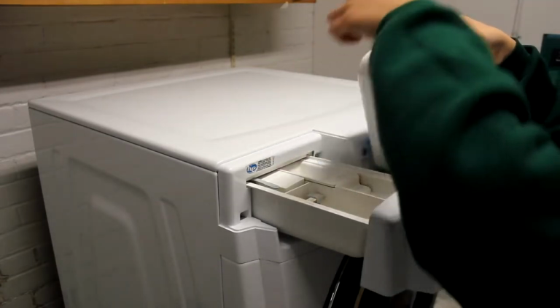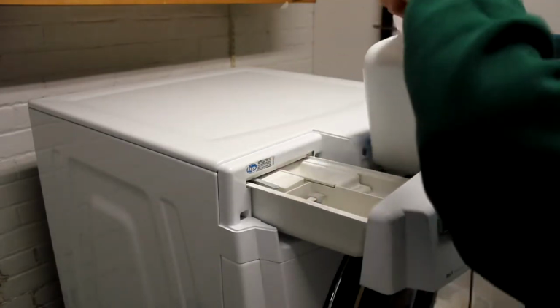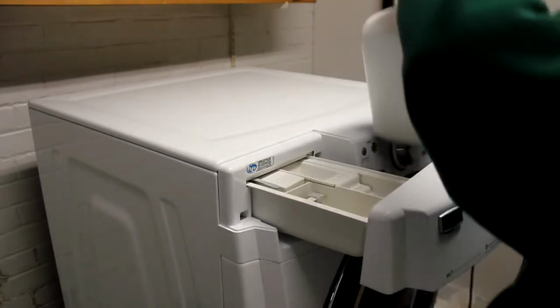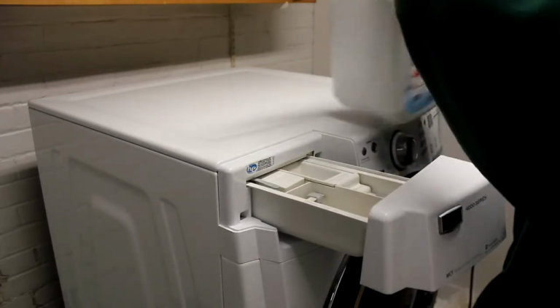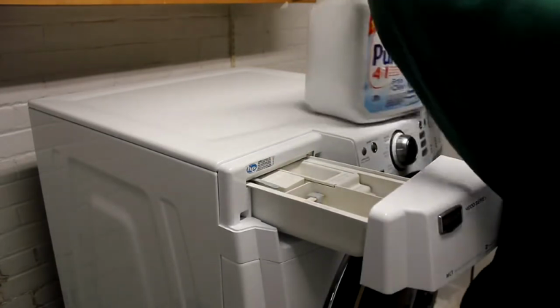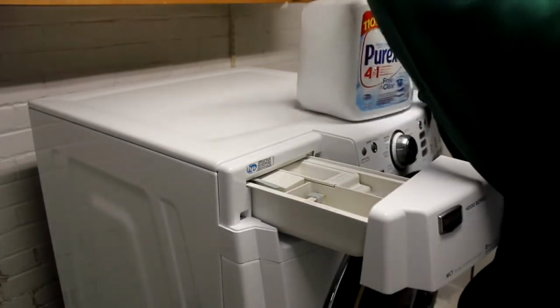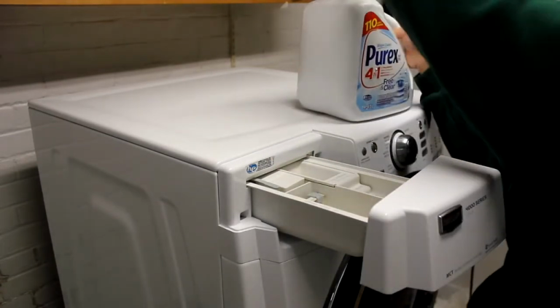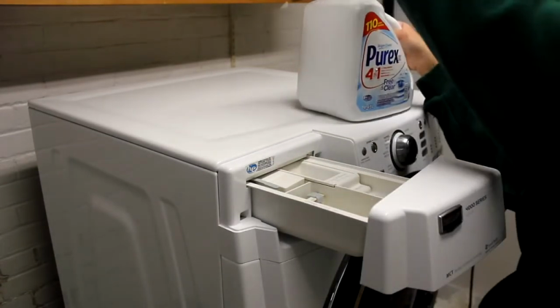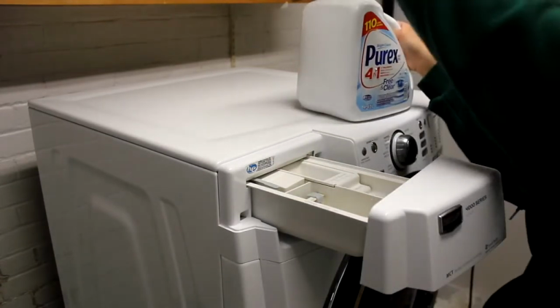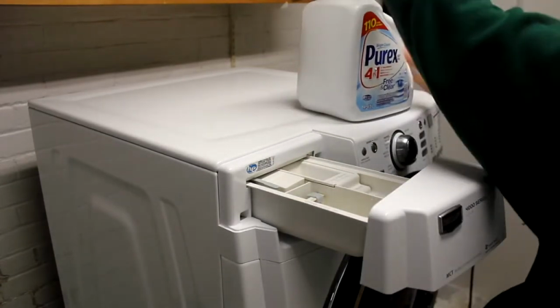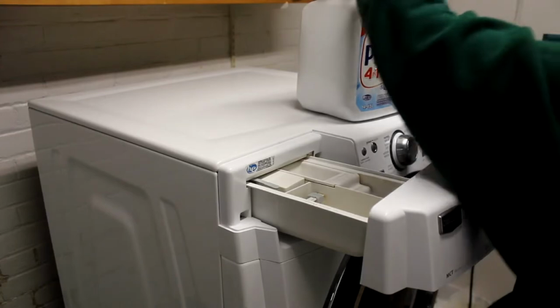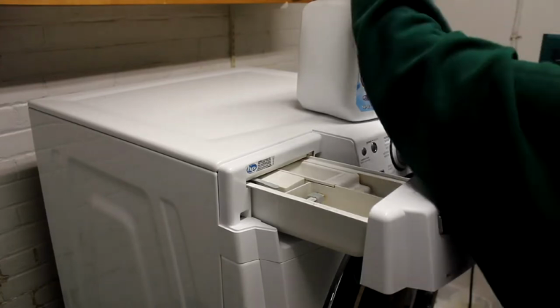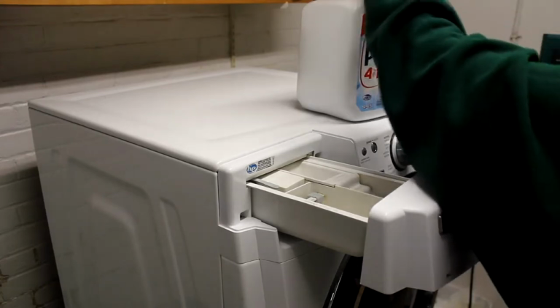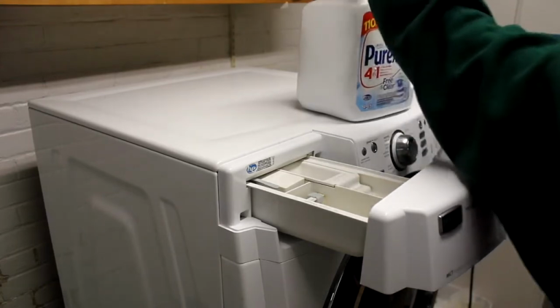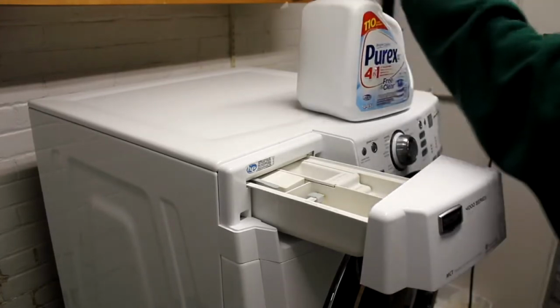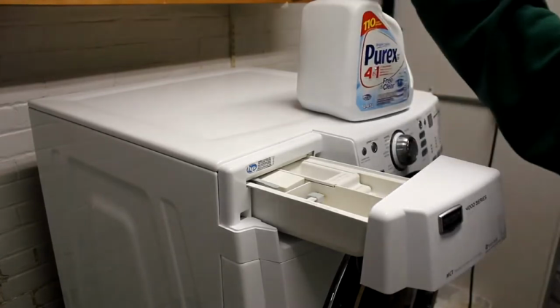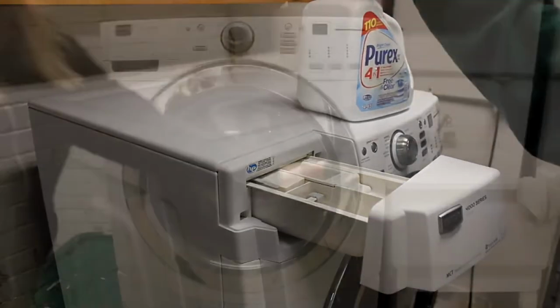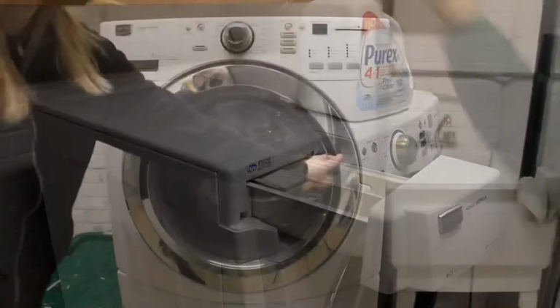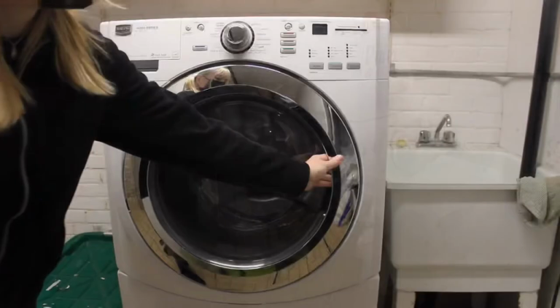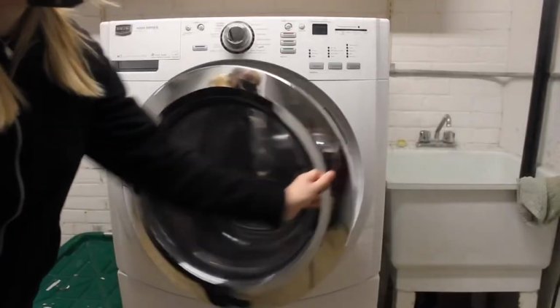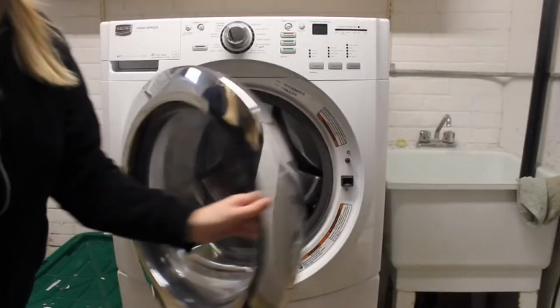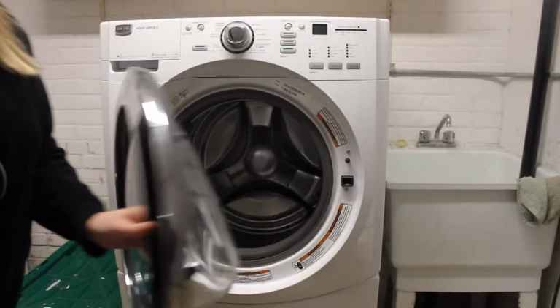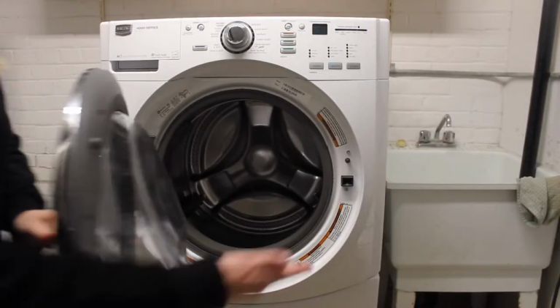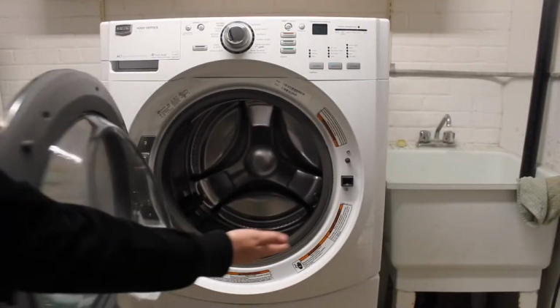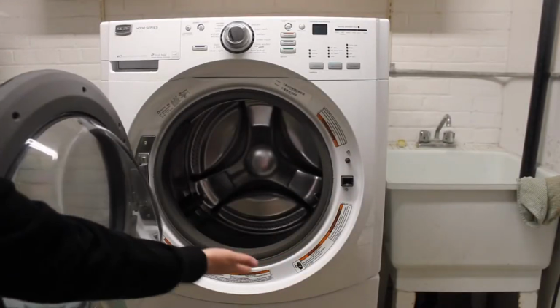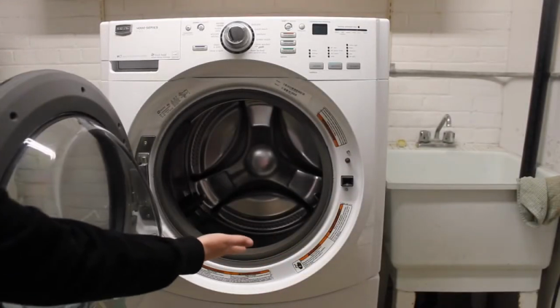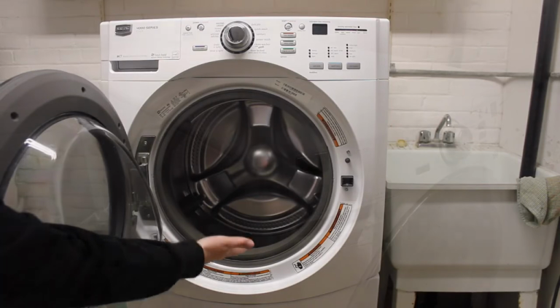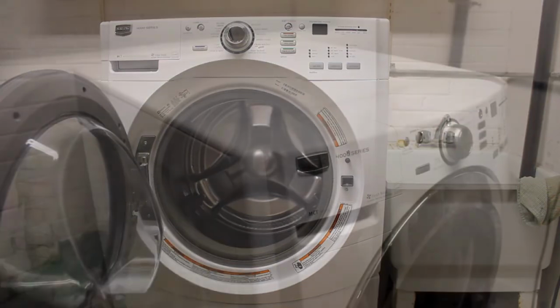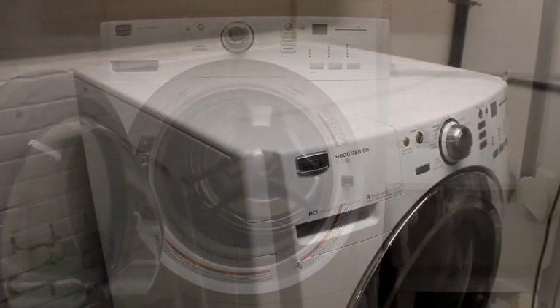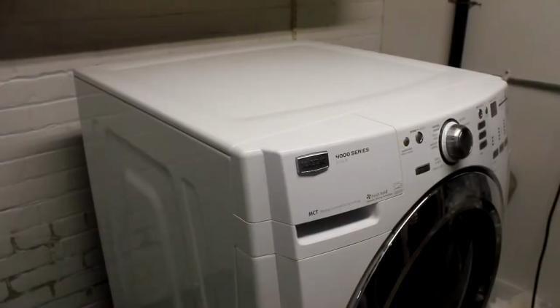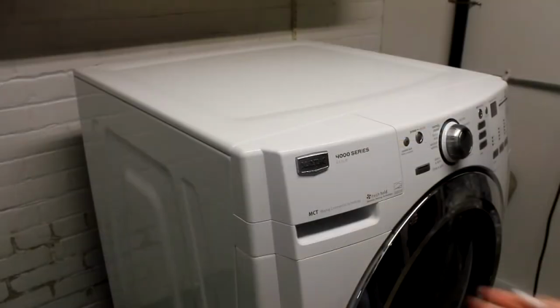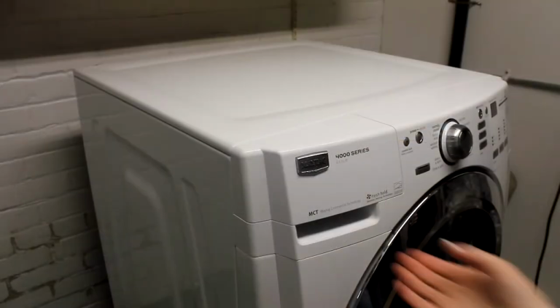Liquid detergent usually goes into your washing machine's dispenser, while detergent pods go into the drum of the washer with your clothes. Powdered detergent can go directly into the drum or into the dispenser.